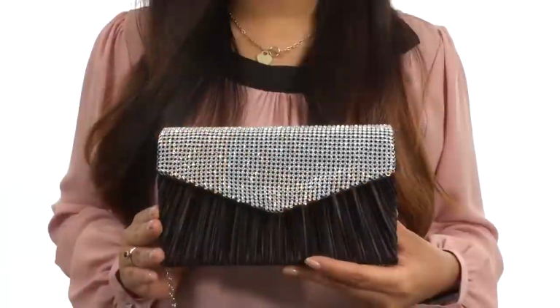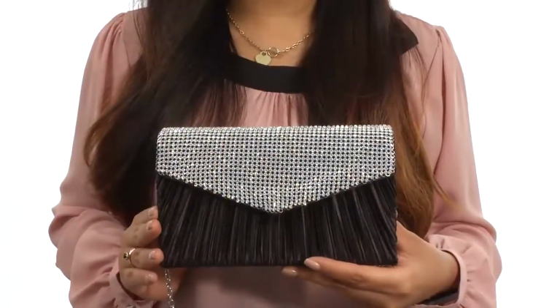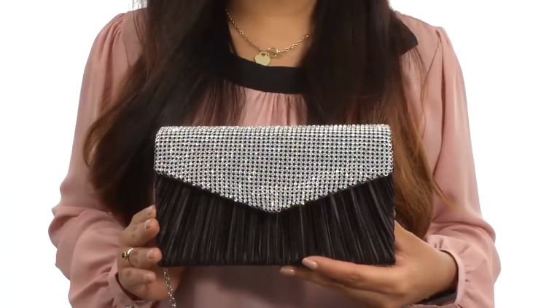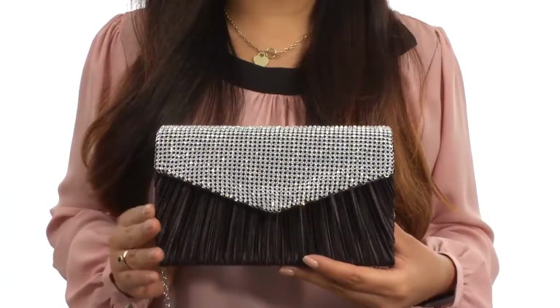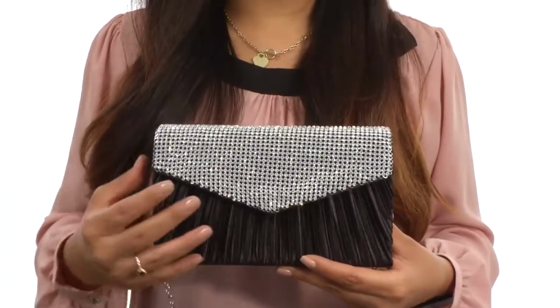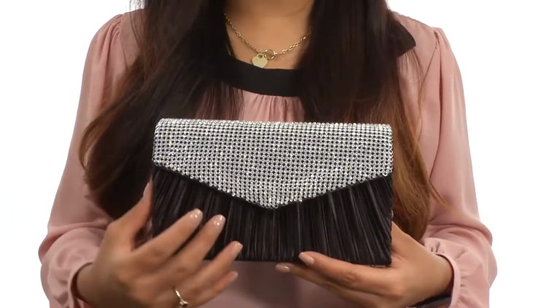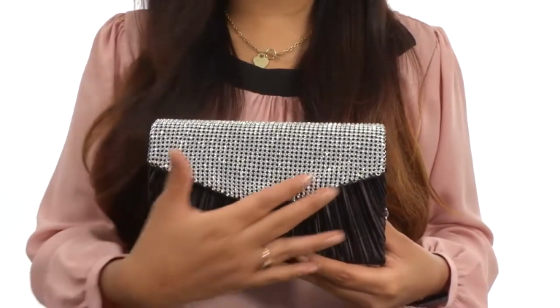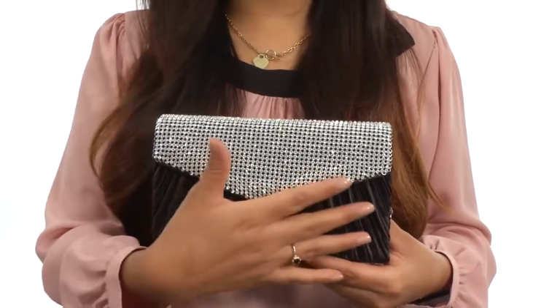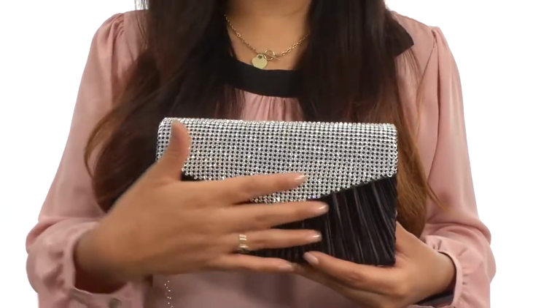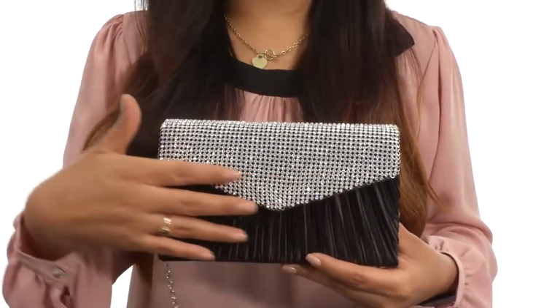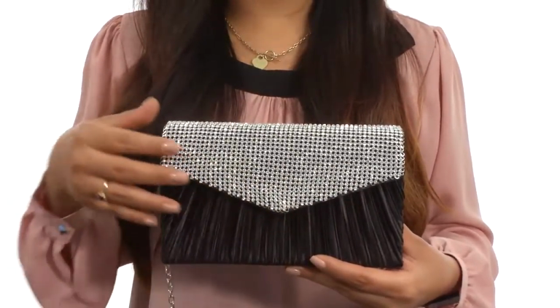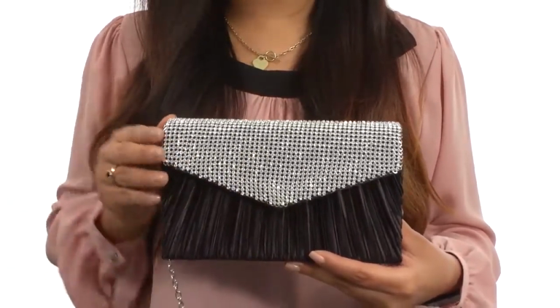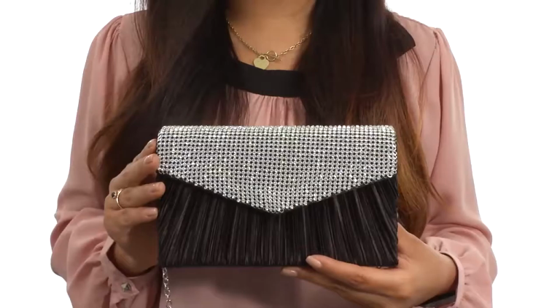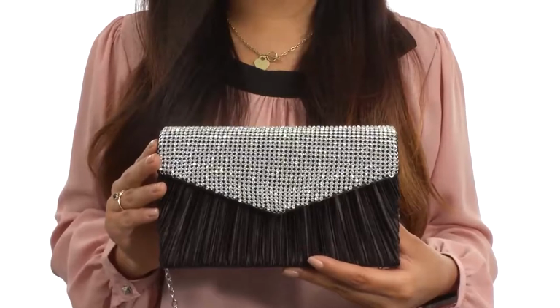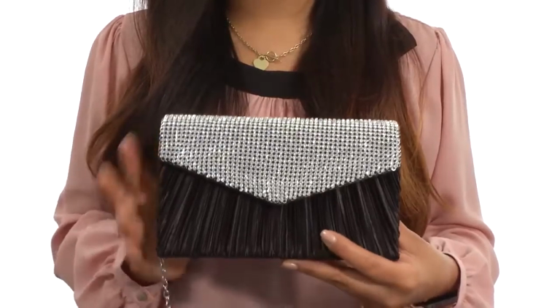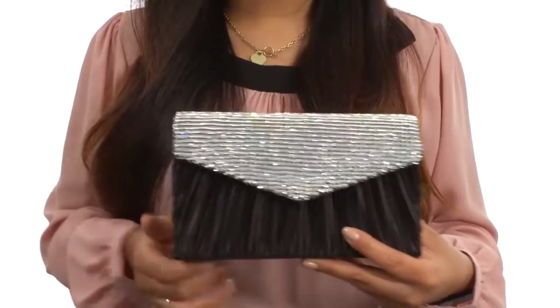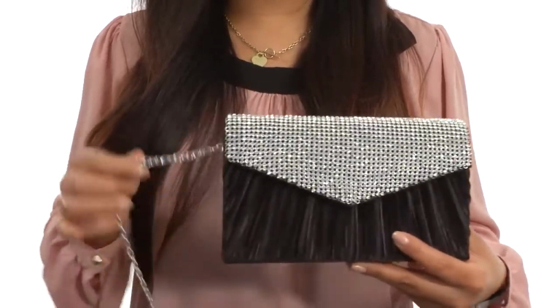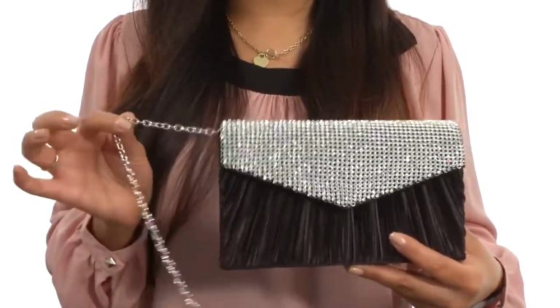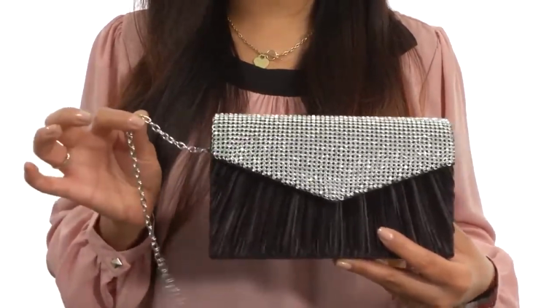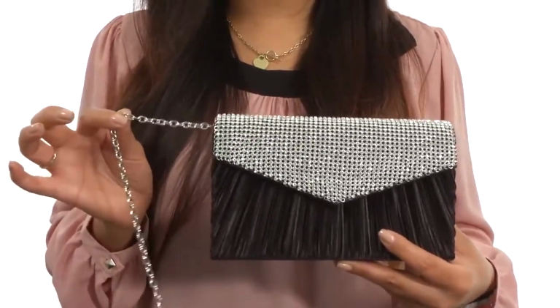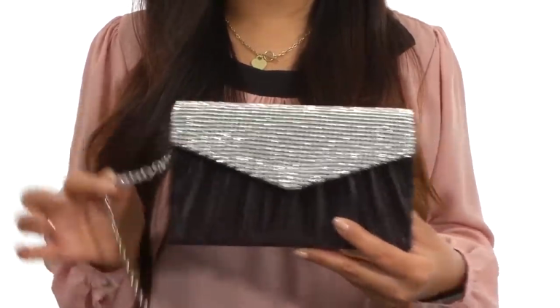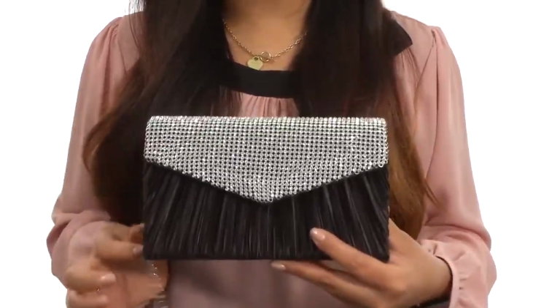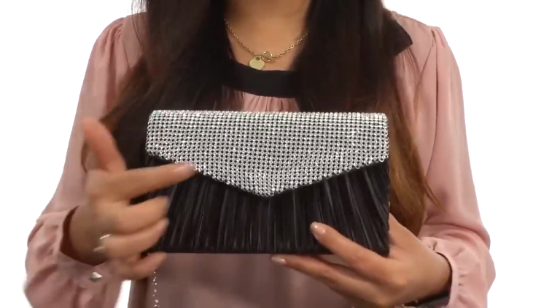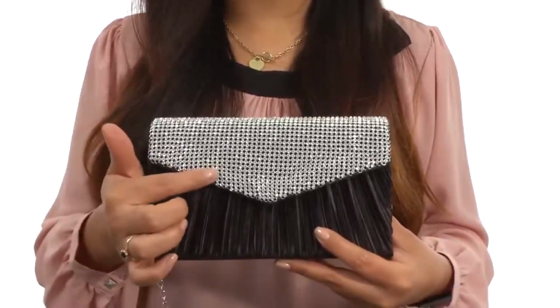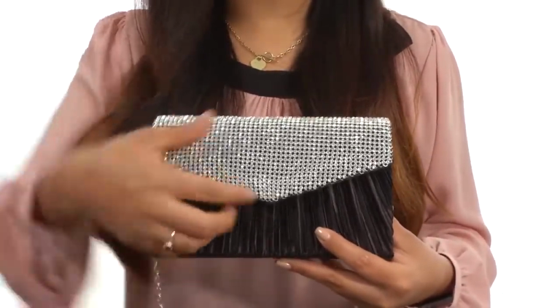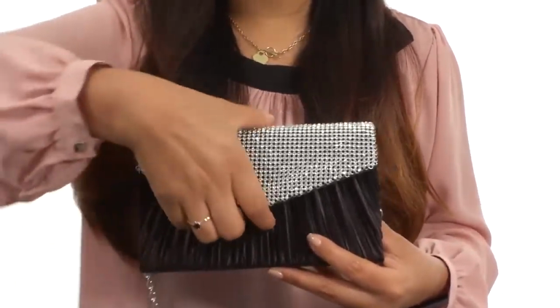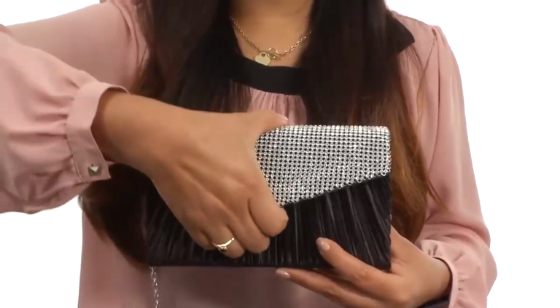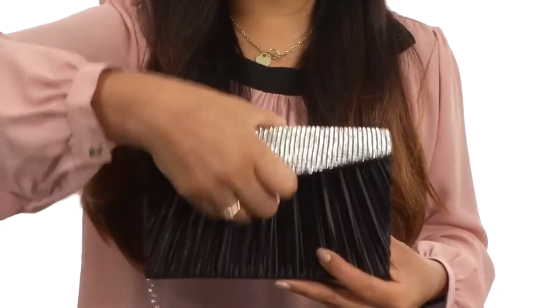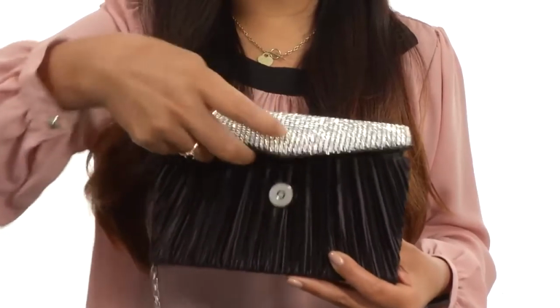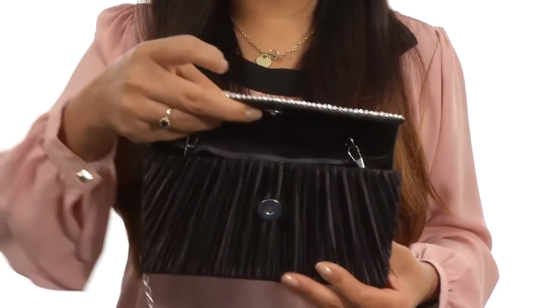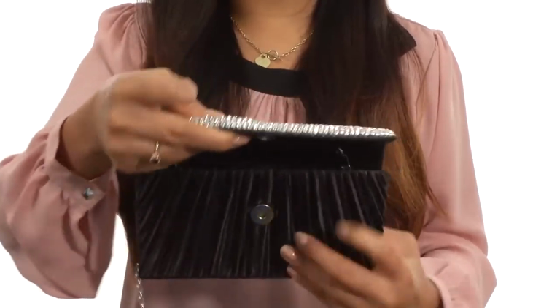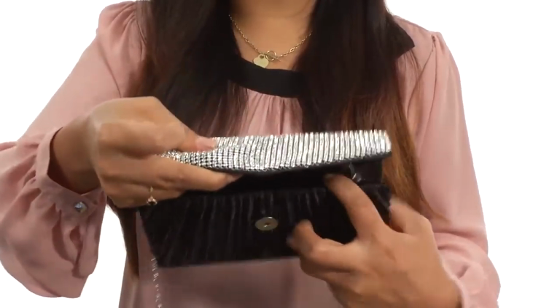This envelope clutch is made of satin with pleated and rhinestone detail for a beautiful look. It features a detachable chain shoulder strap and the main compartment opens up with a magnetic snap closure just like so.